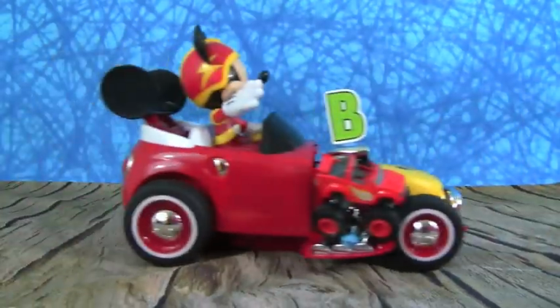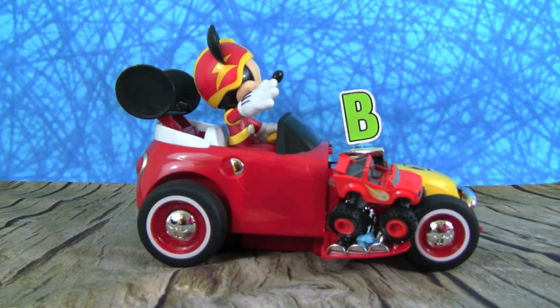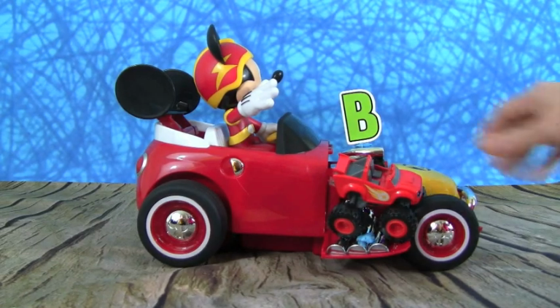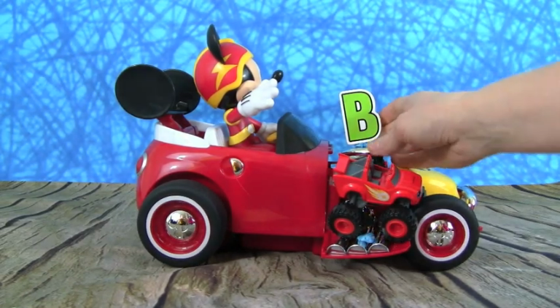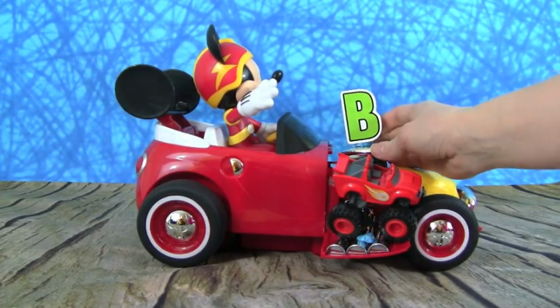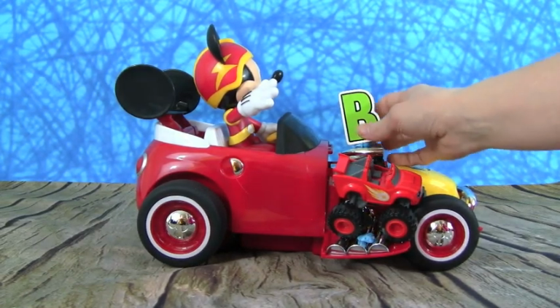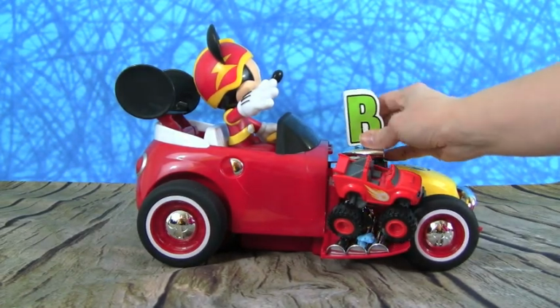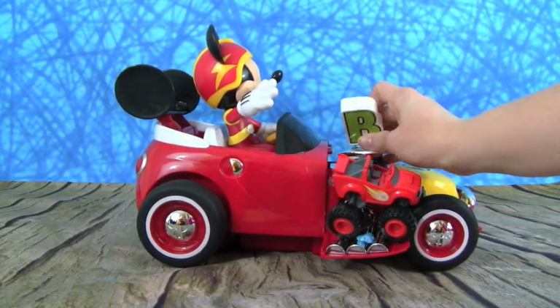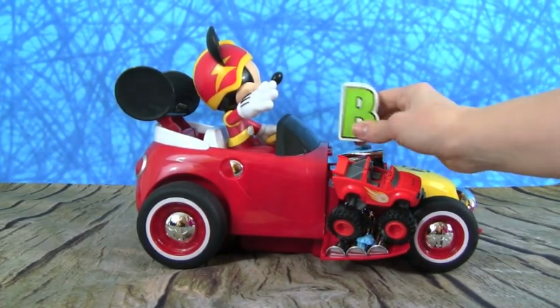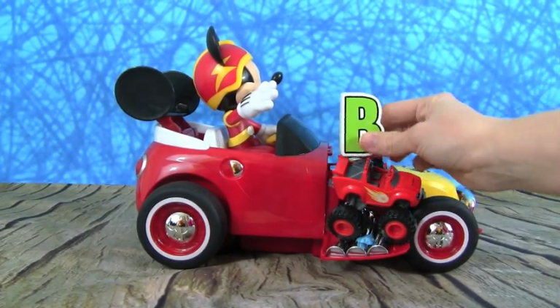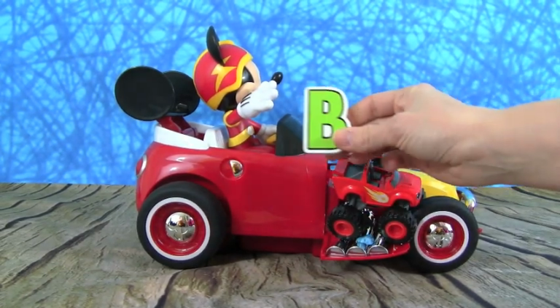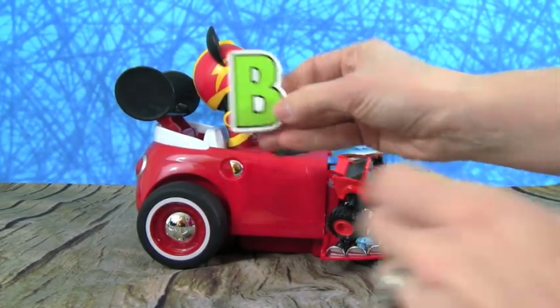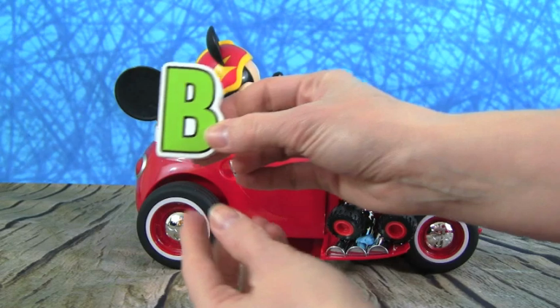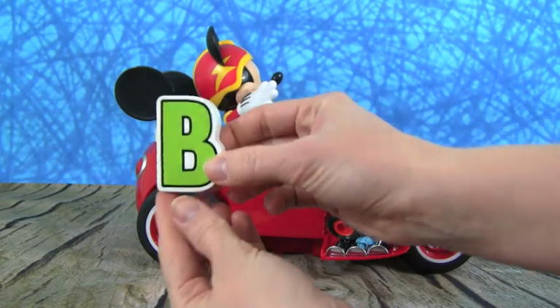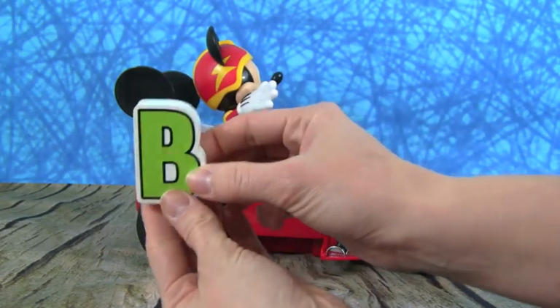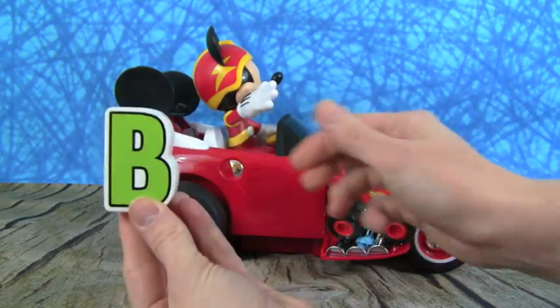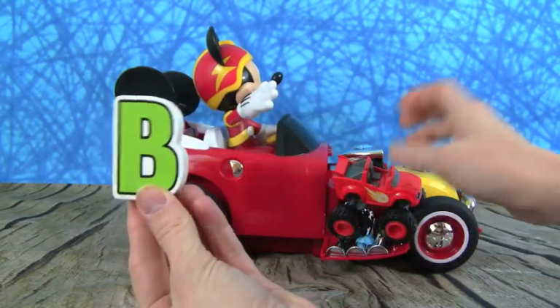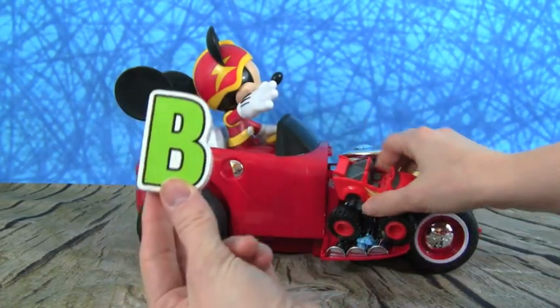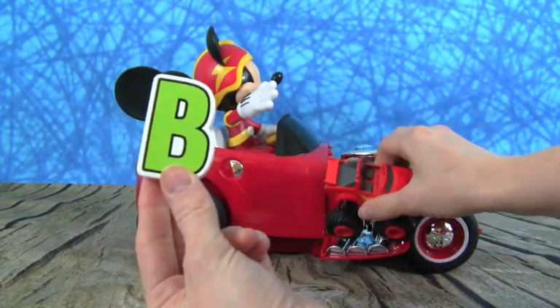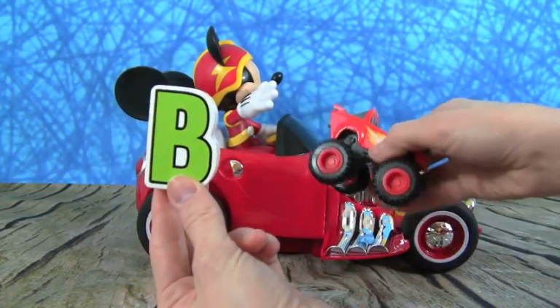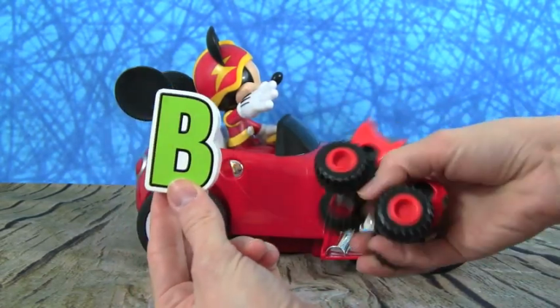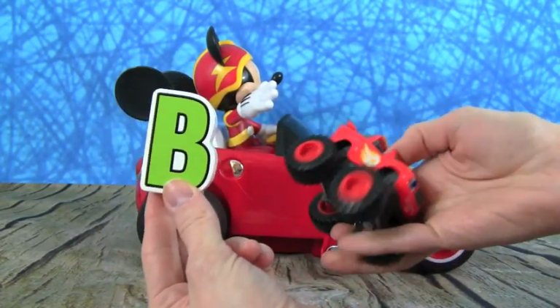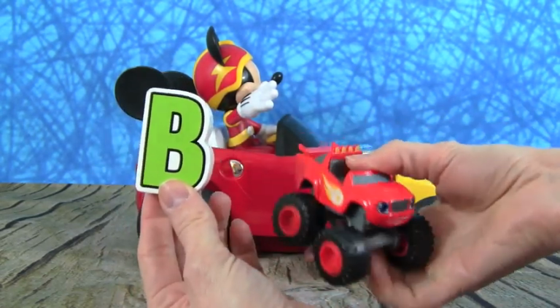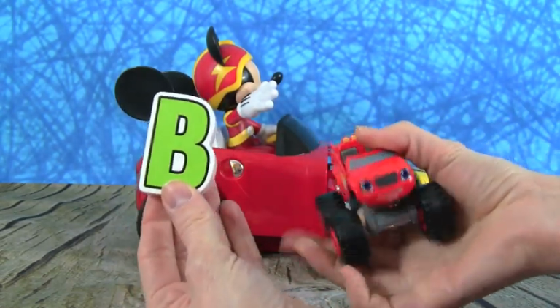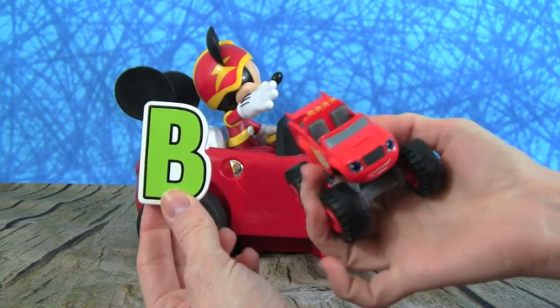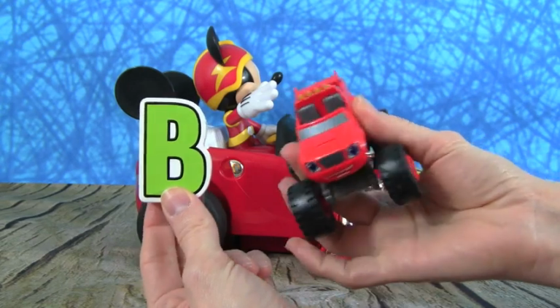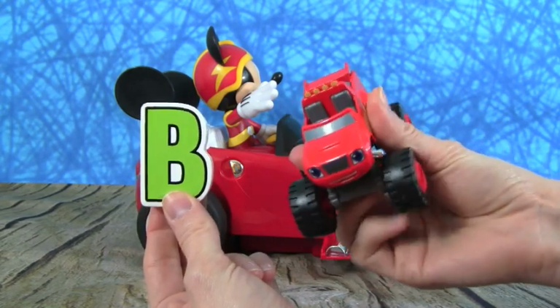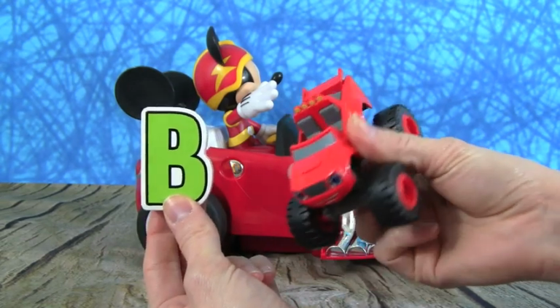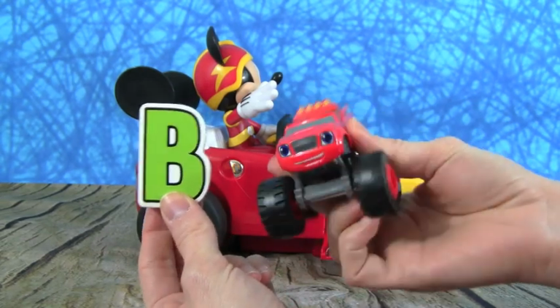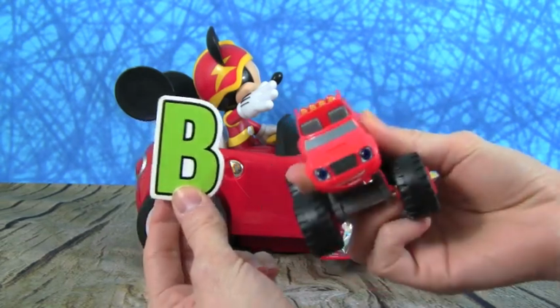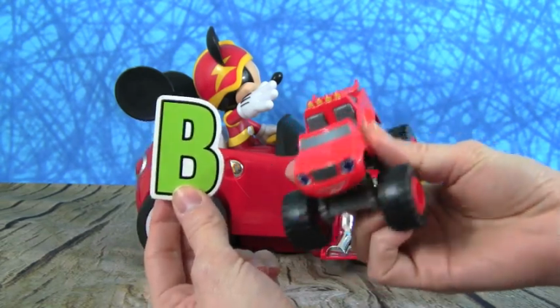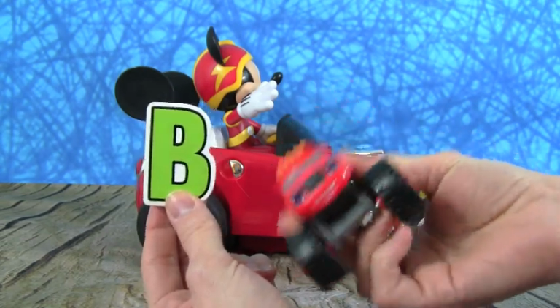Holy moly, what did Mickey bring us this time? It's the letter B. And B is for Blaze from Blaze and the Monster Machines!